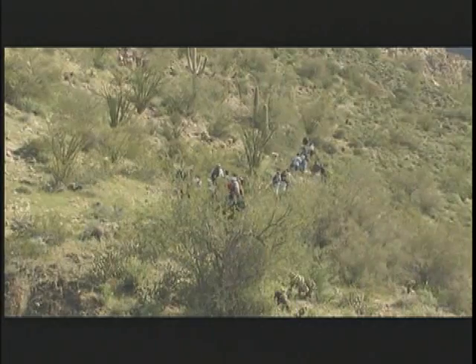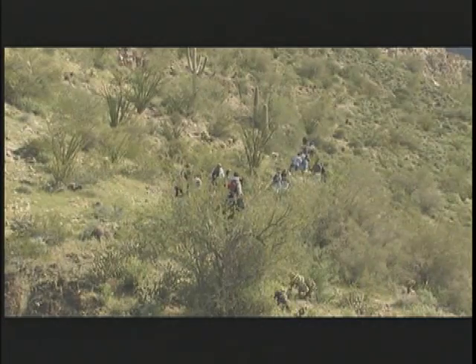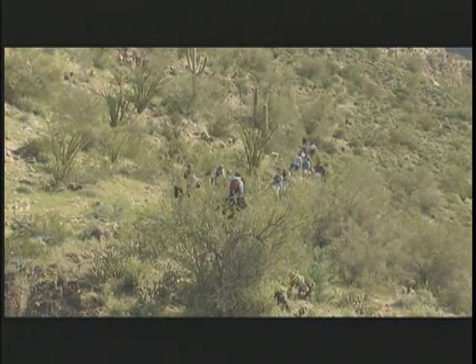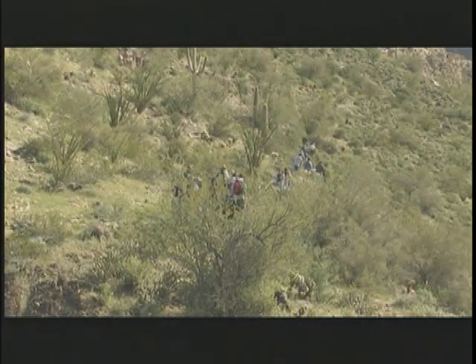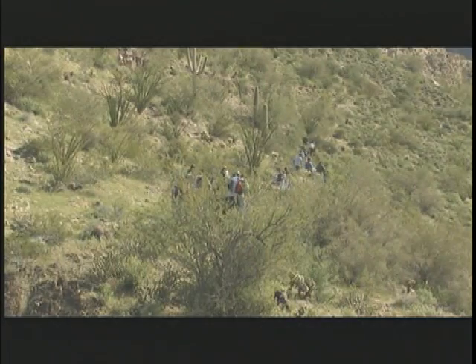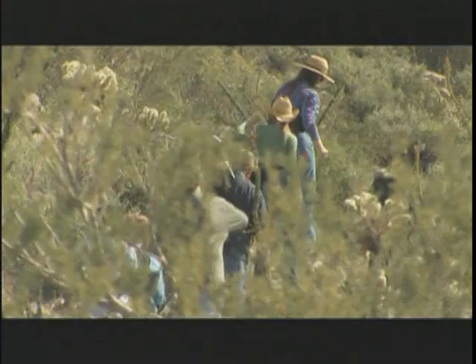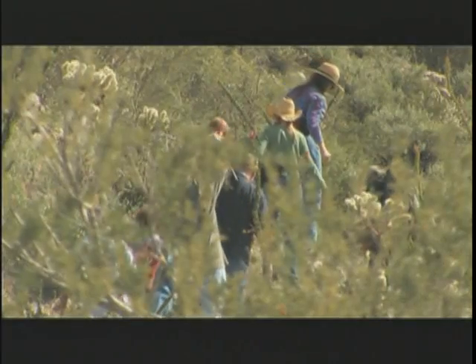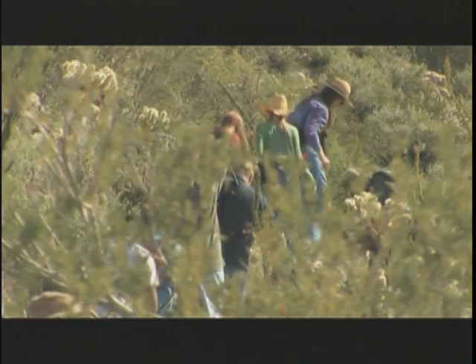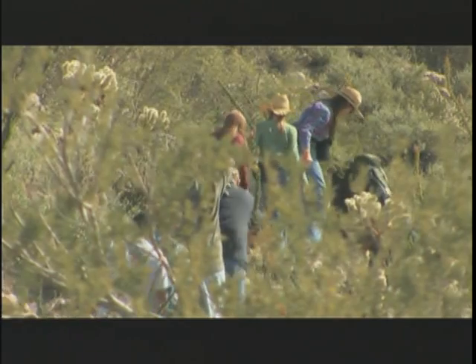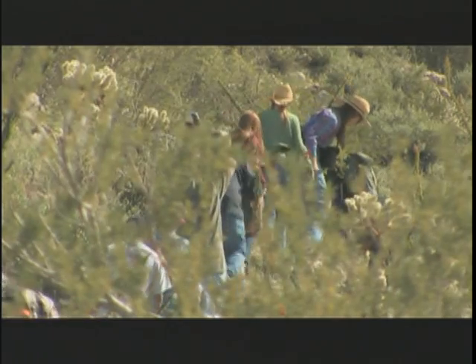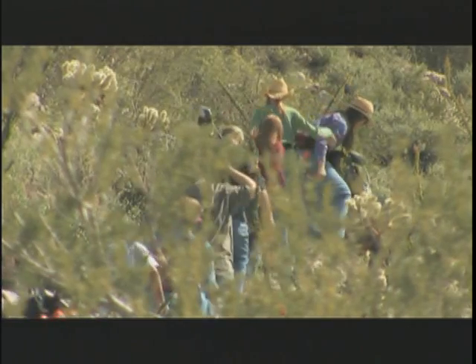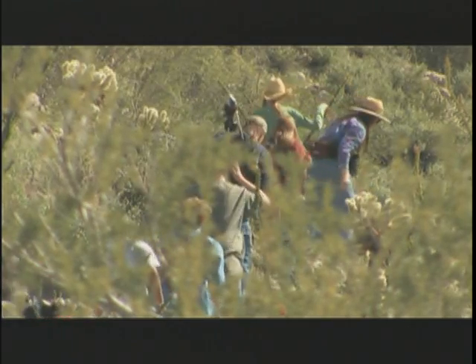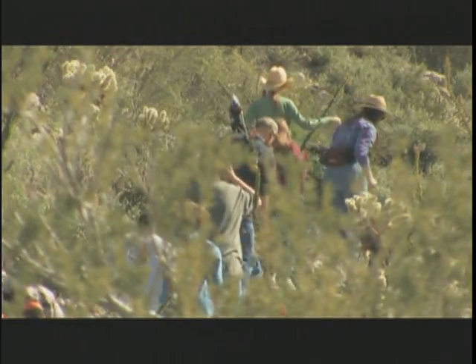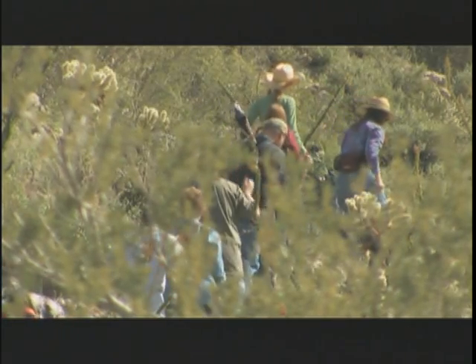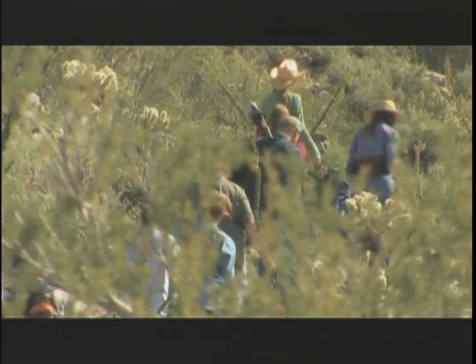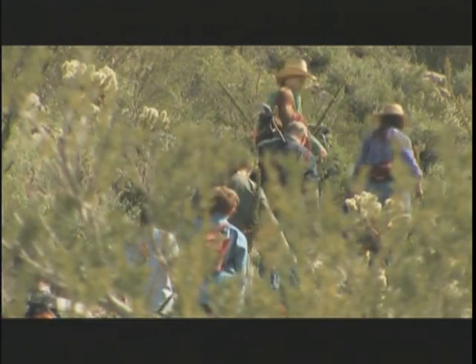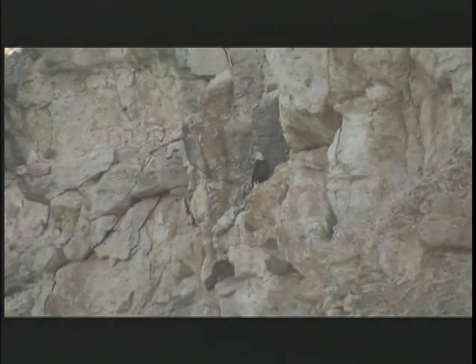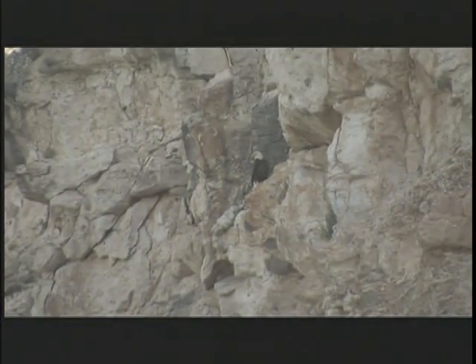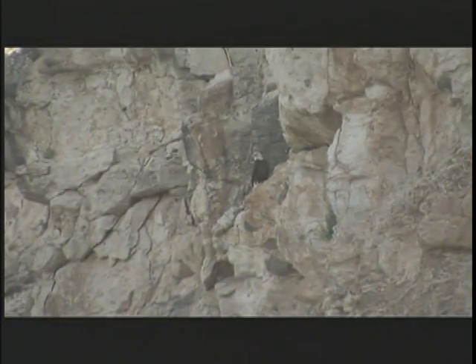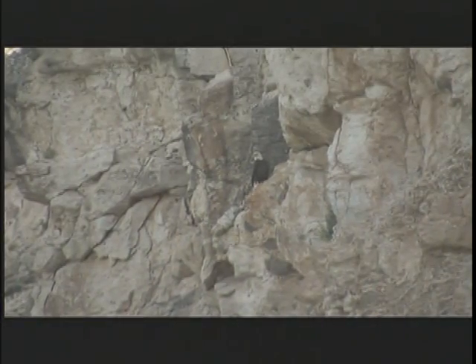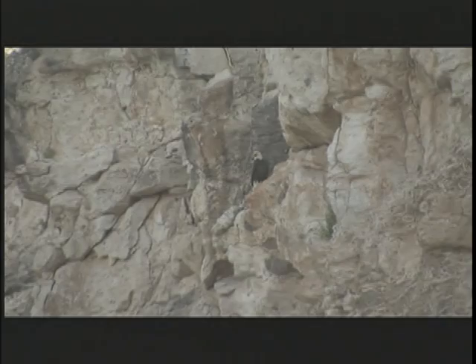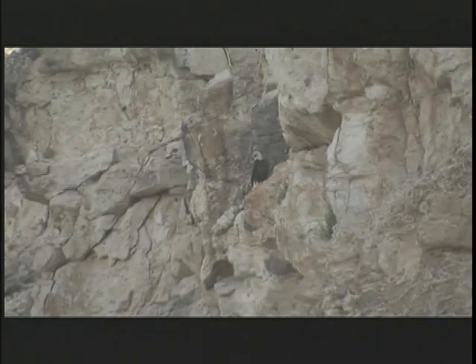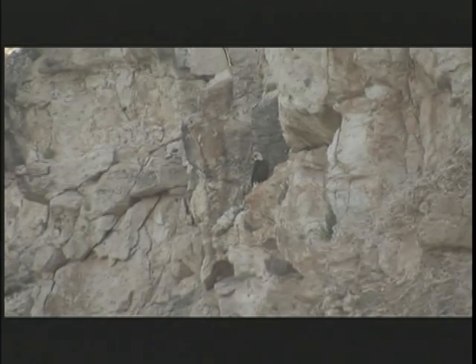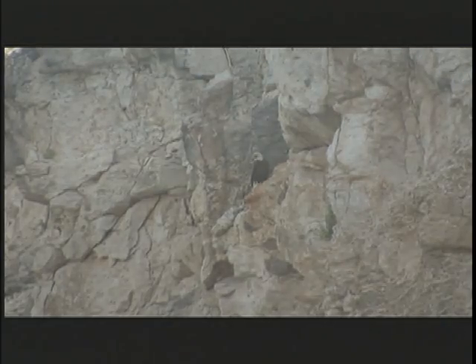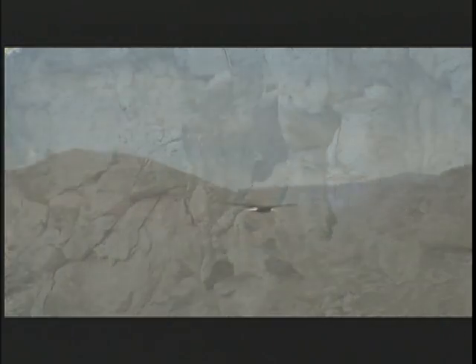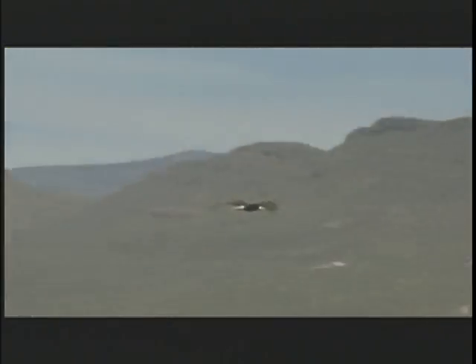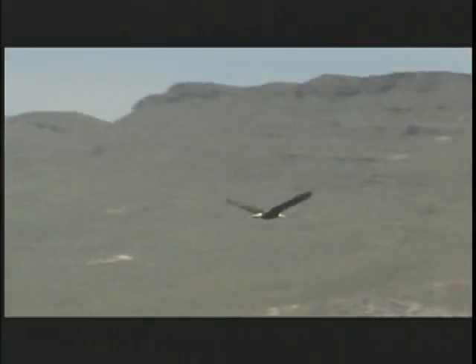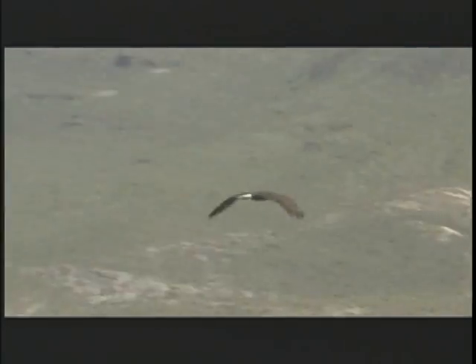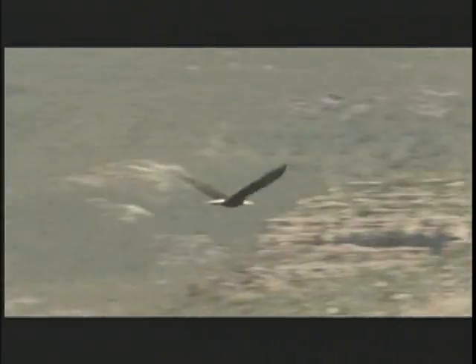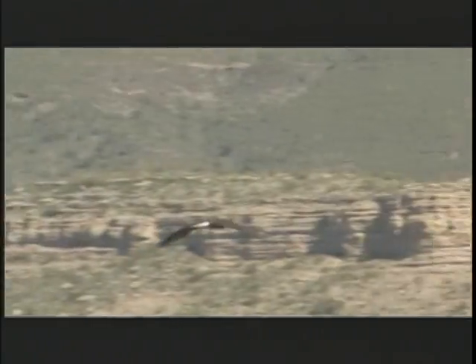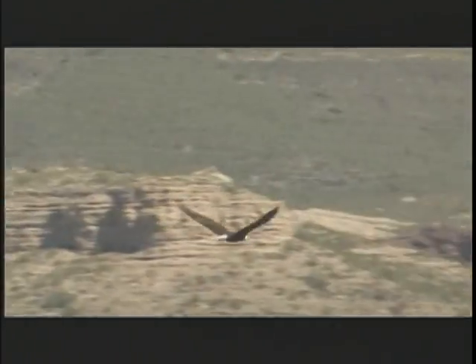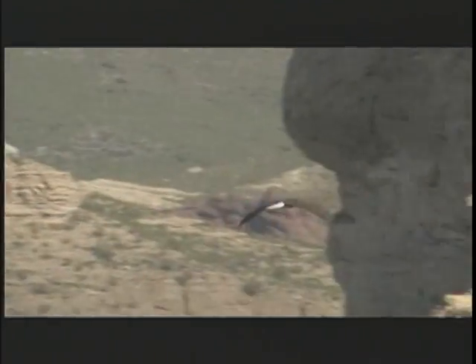From the time that we hike into a breeding area to the time we leave, we try to keep it within two hours of total disturbance. Those adults will usually come back at the very latest within an additional two hours.